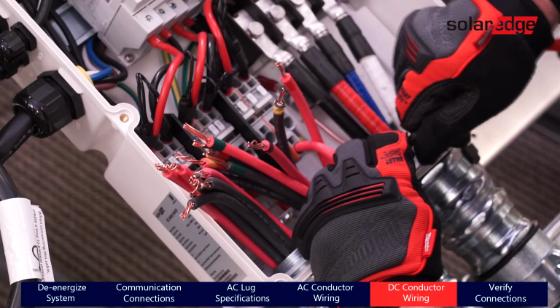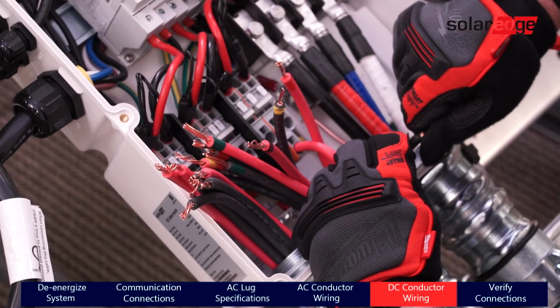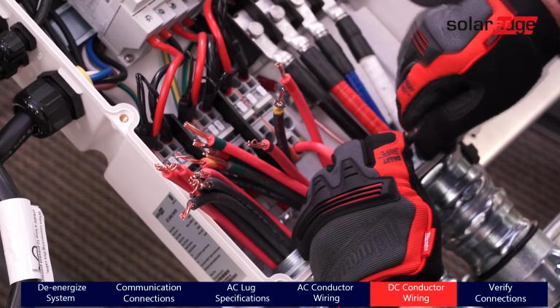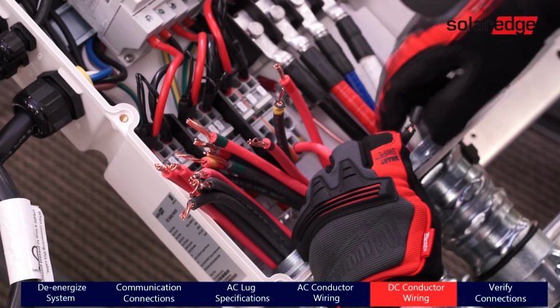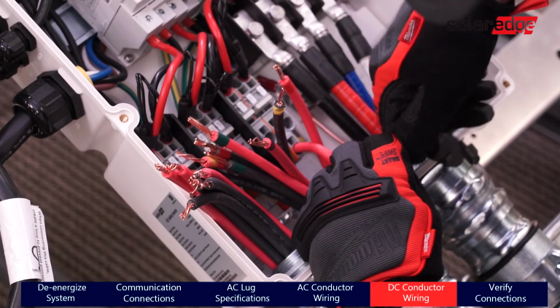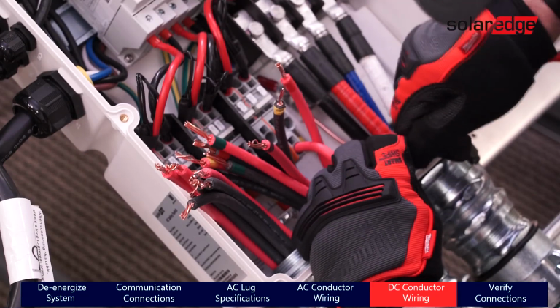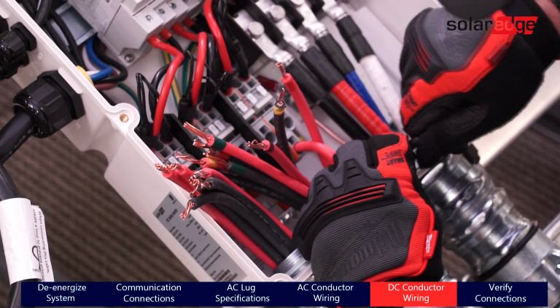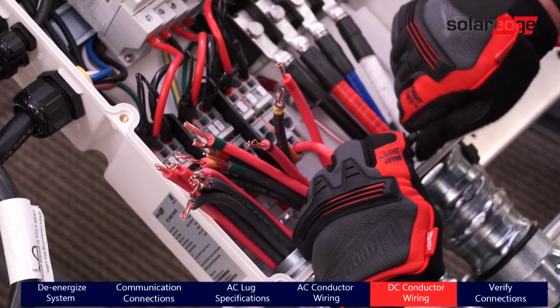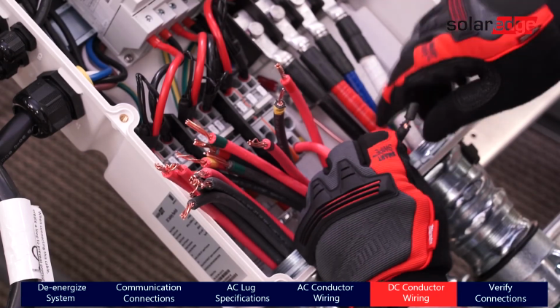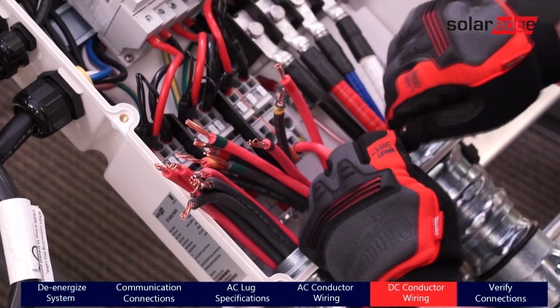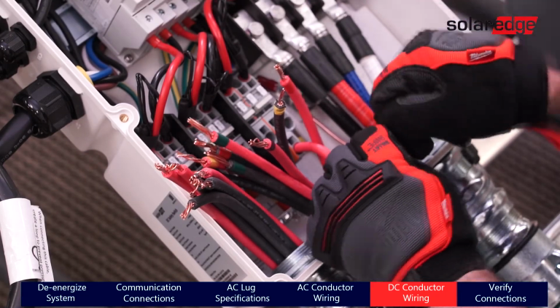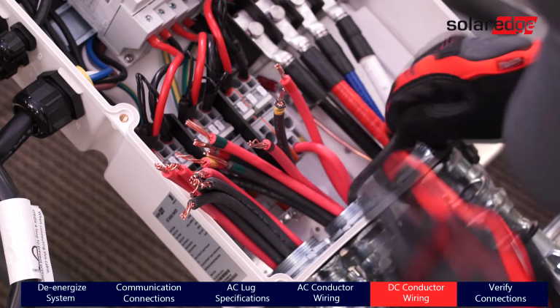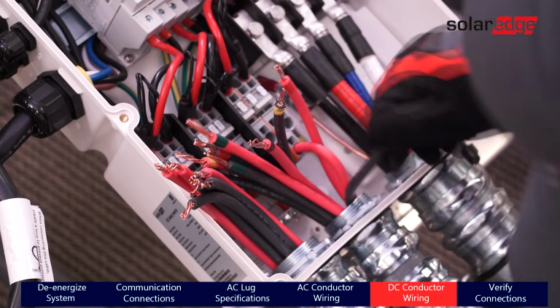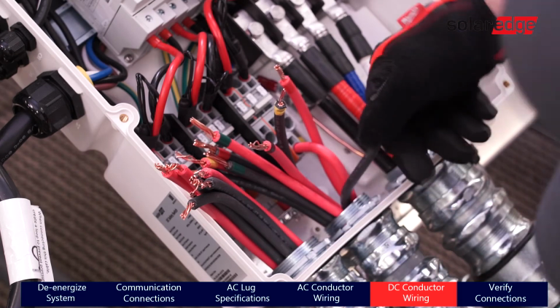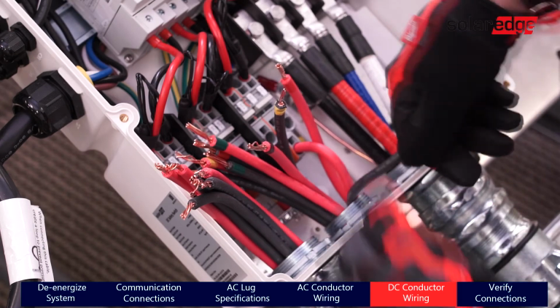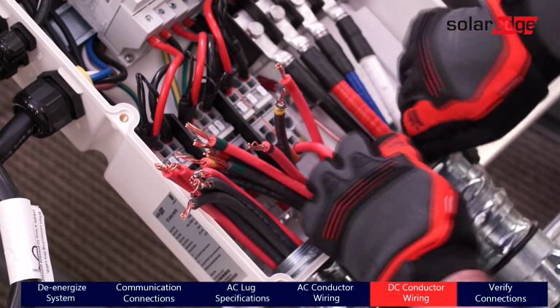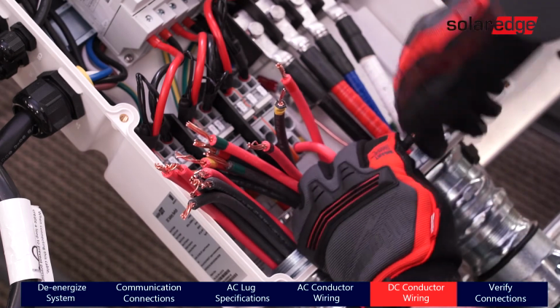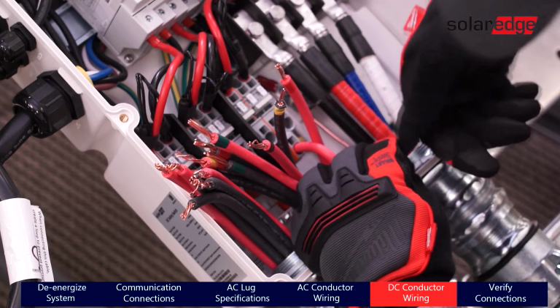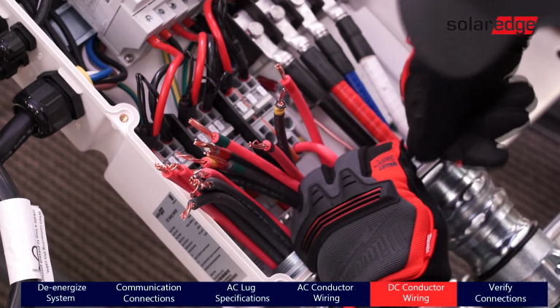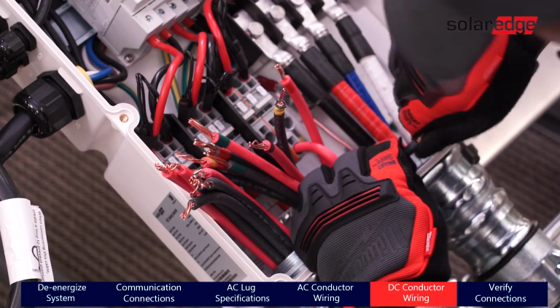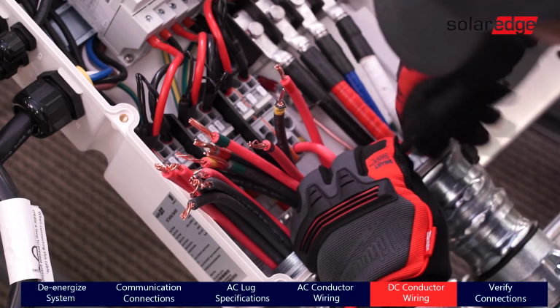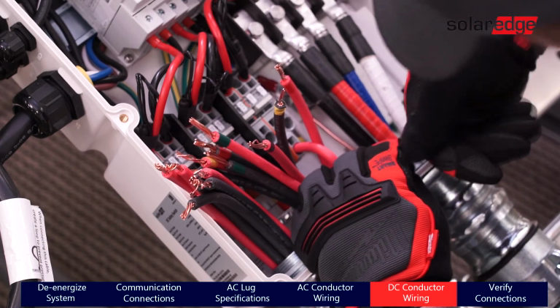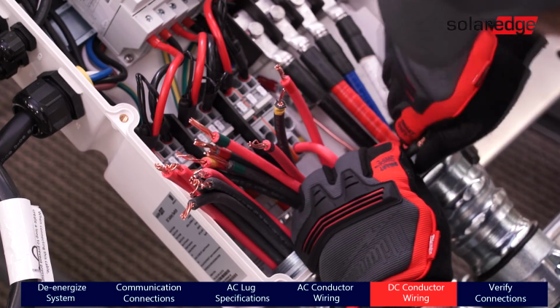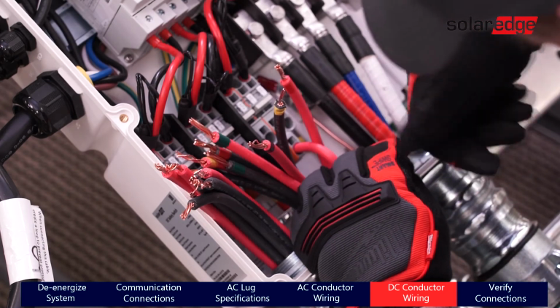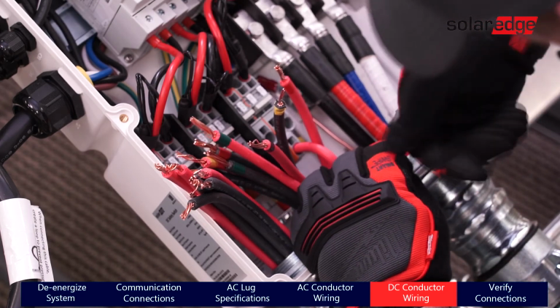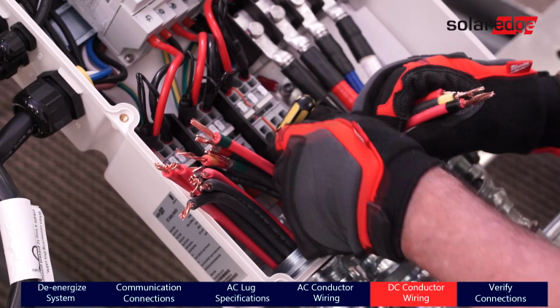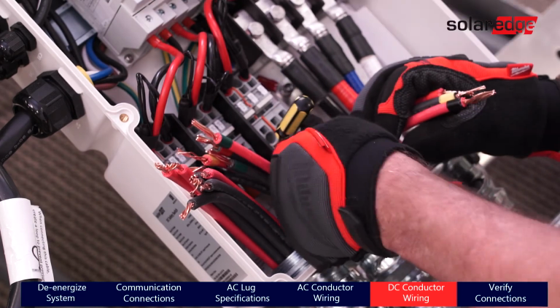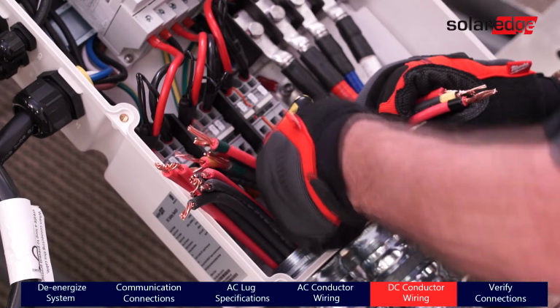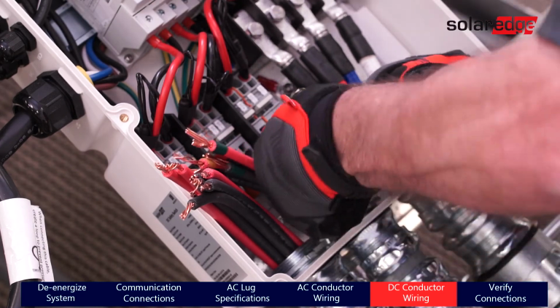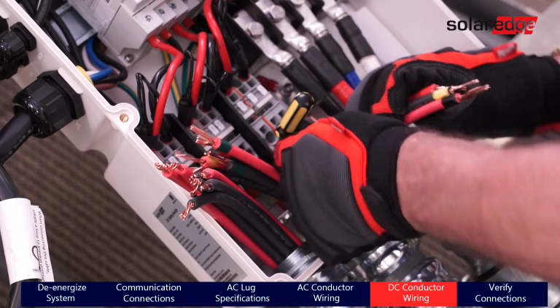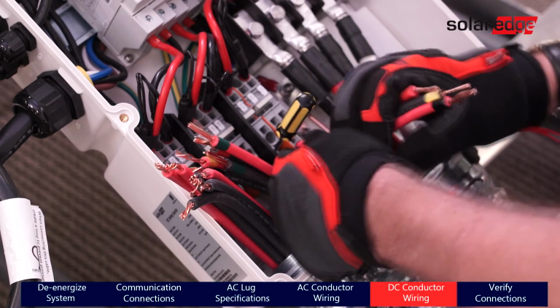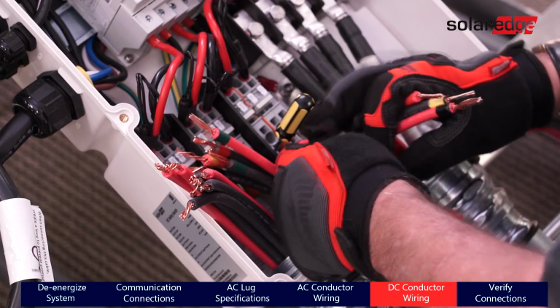The last step is landing your DC wires. Trim and attach the DC wires one tier at a time, starting with the bottom tier and then moving to the top.